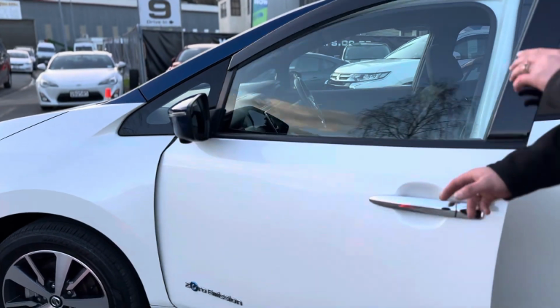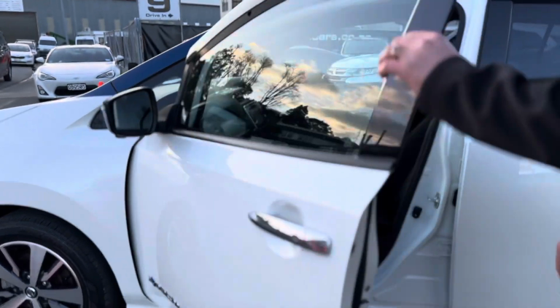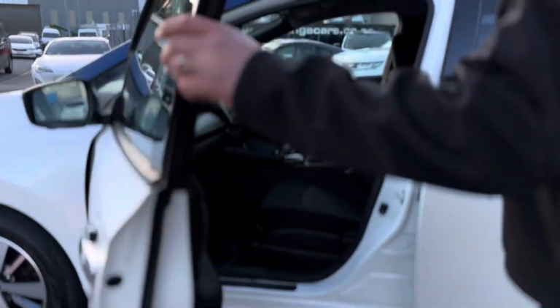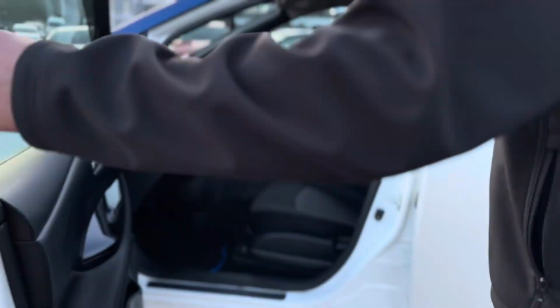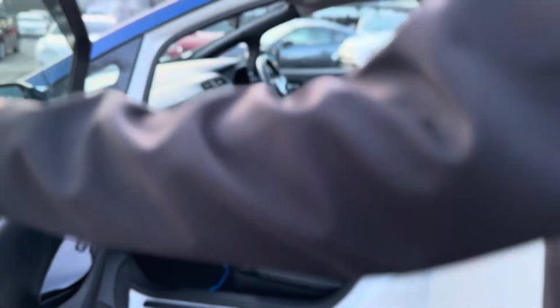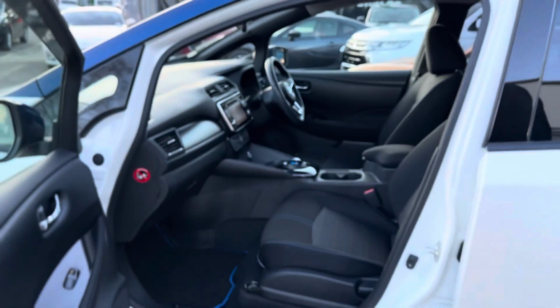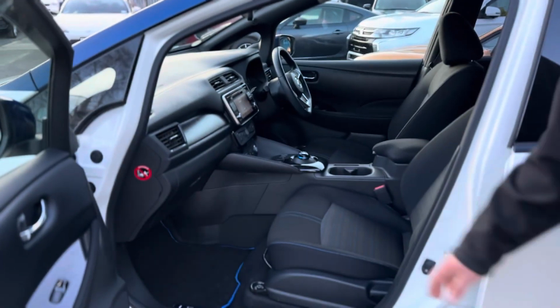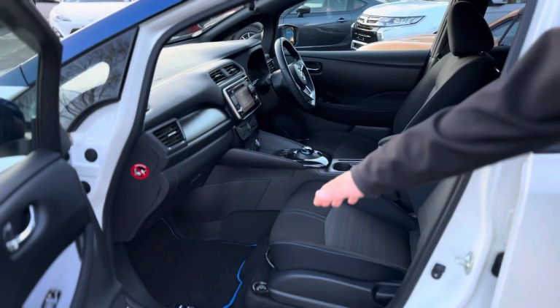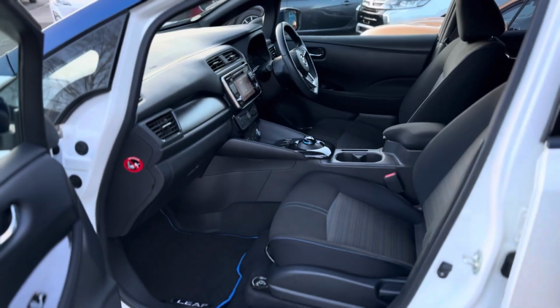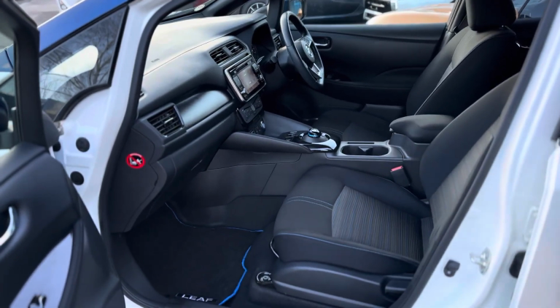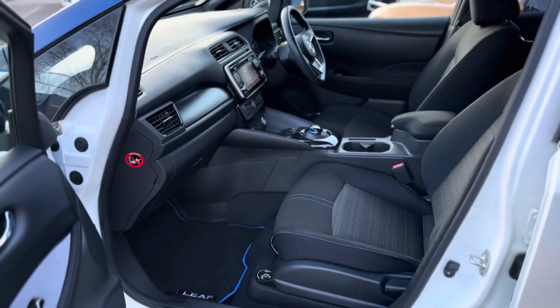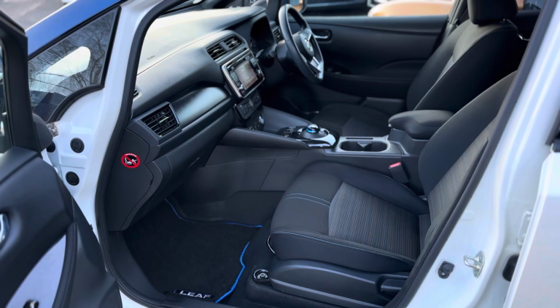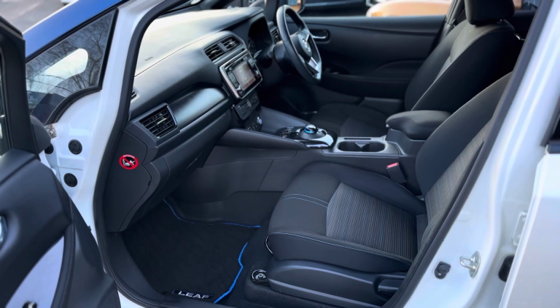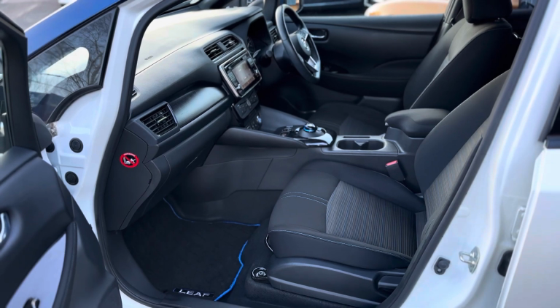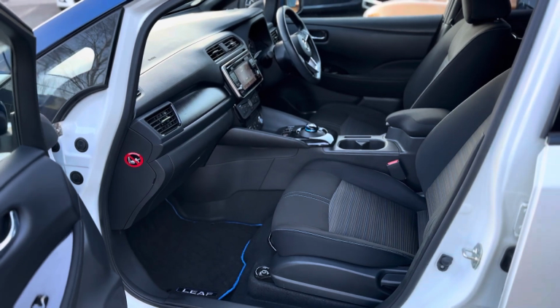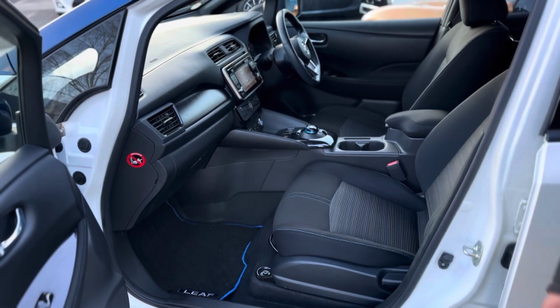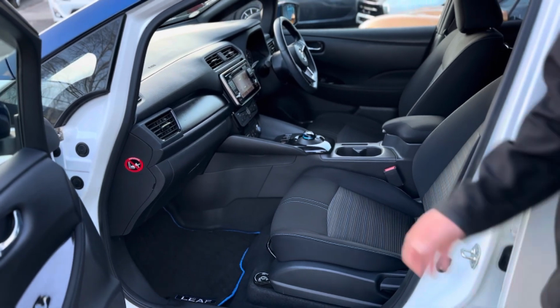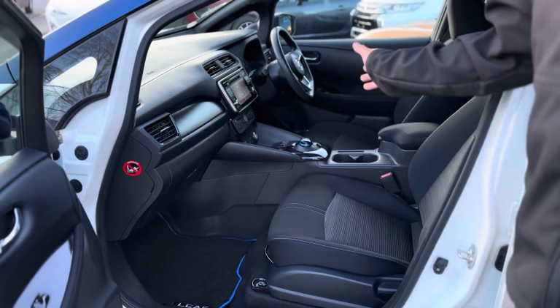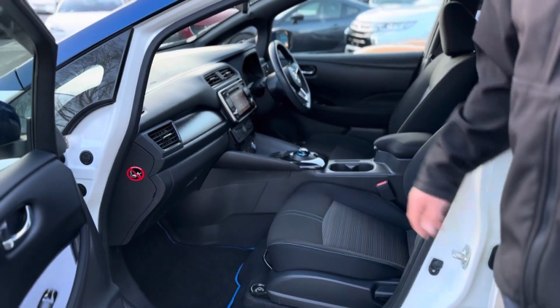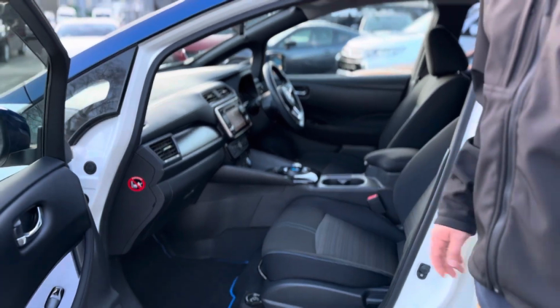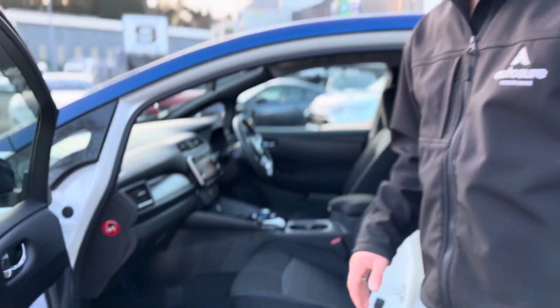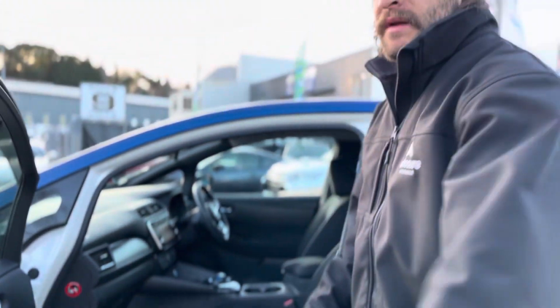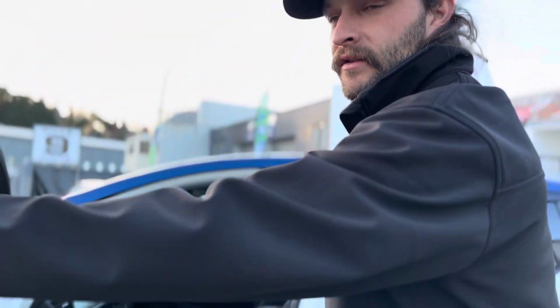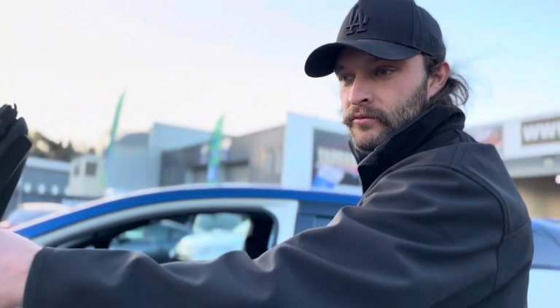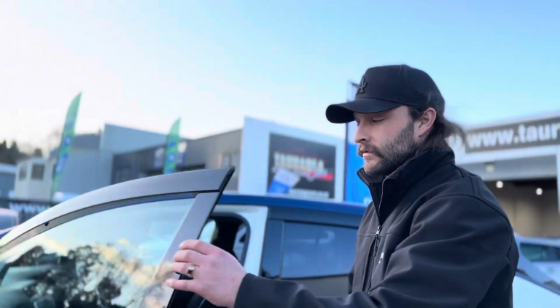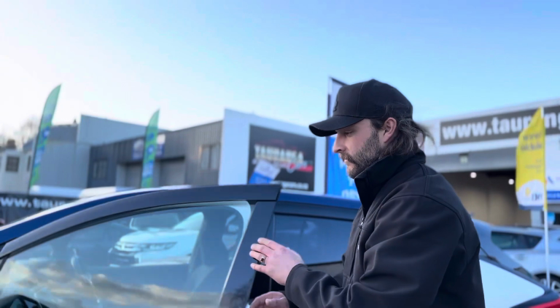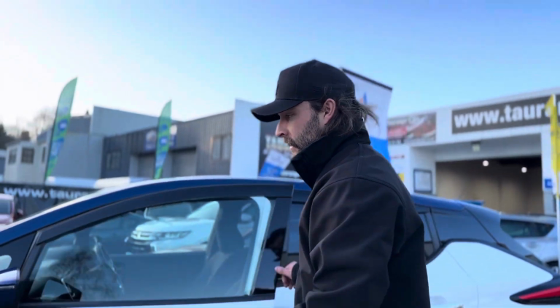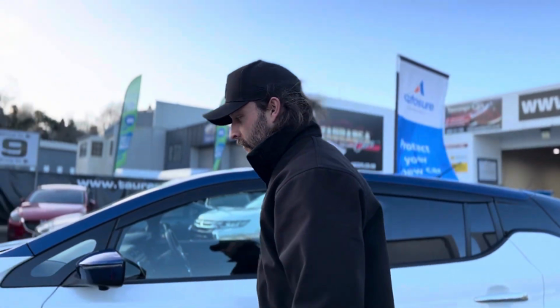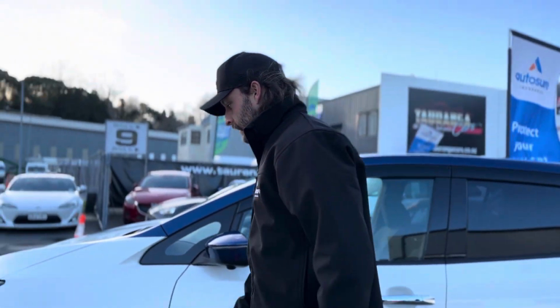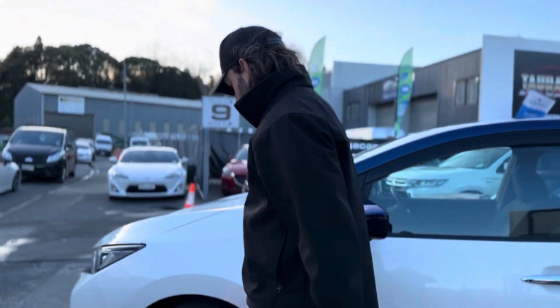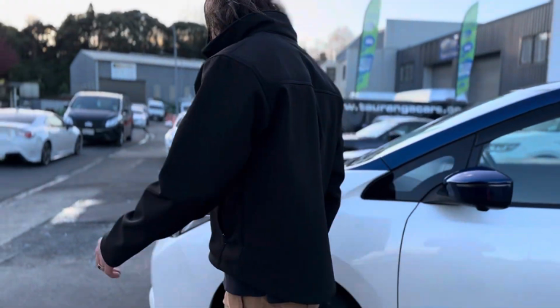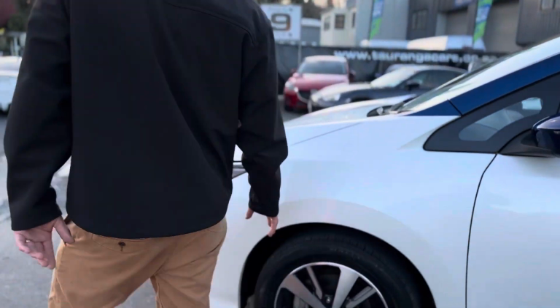Really nice interior. We've got the premium floor mats with the blue accents. This one here has eco mode and e-pedal, which allows you to do one-pedal driving. Really nice tyres on this.